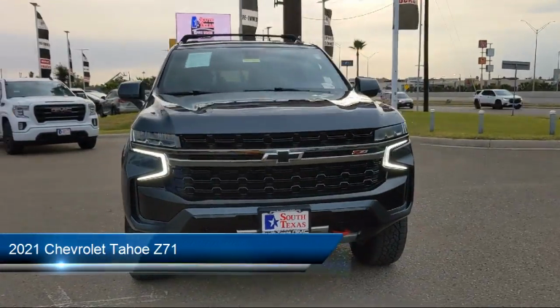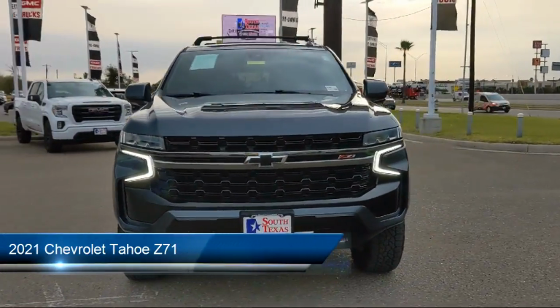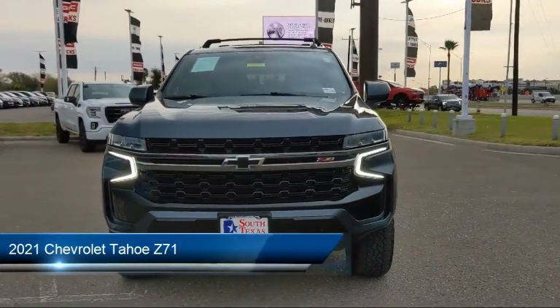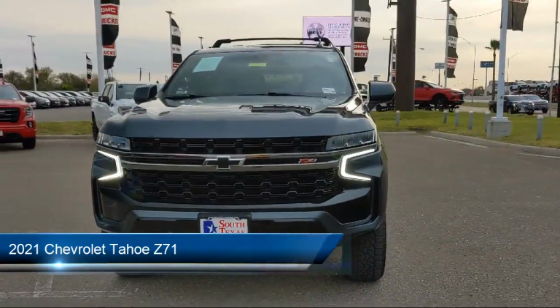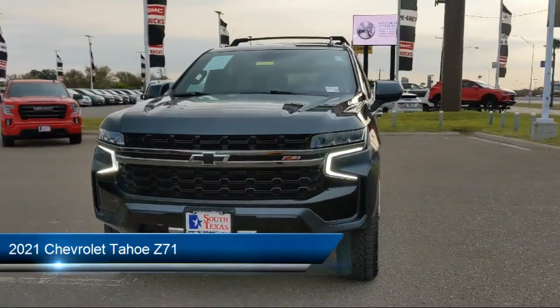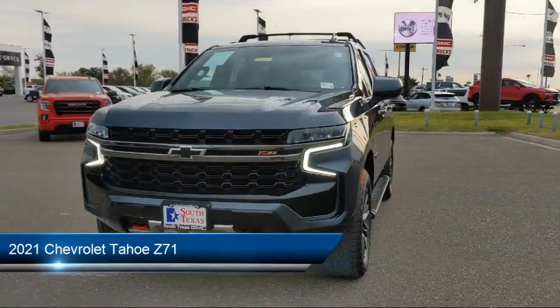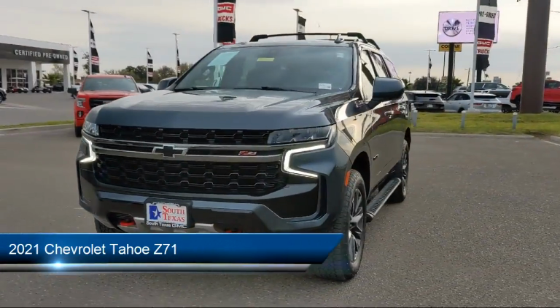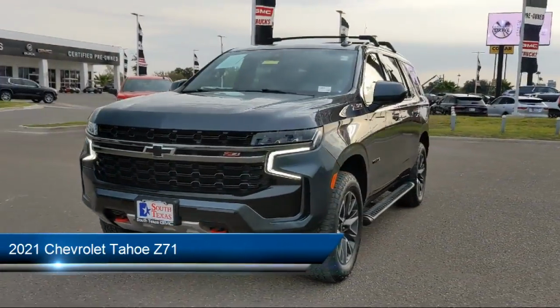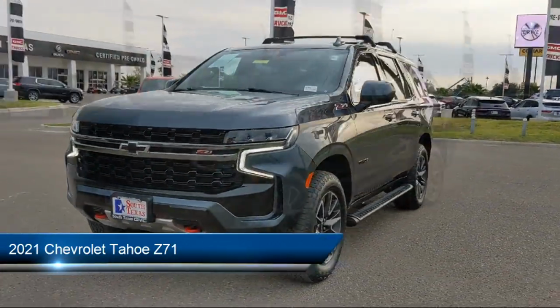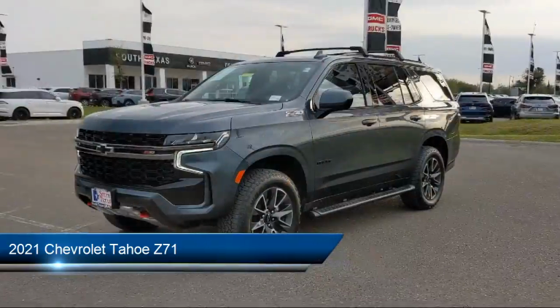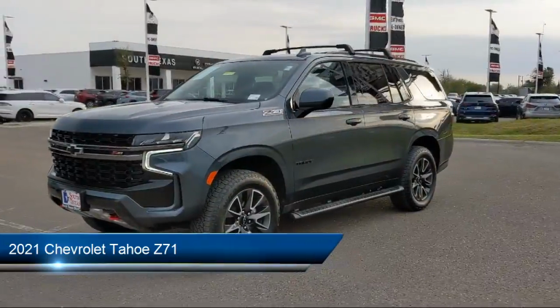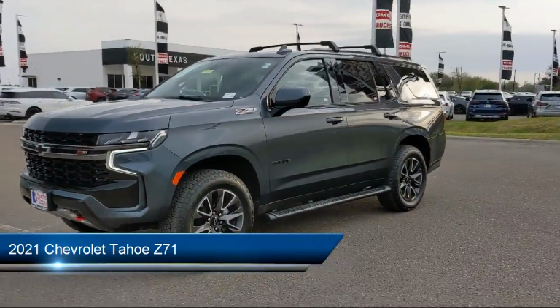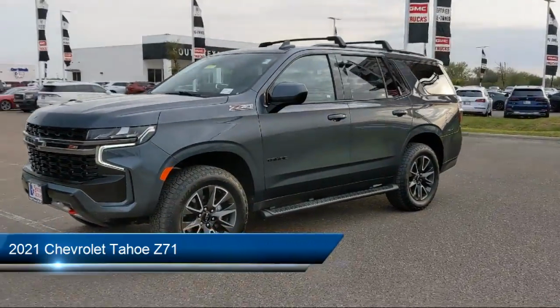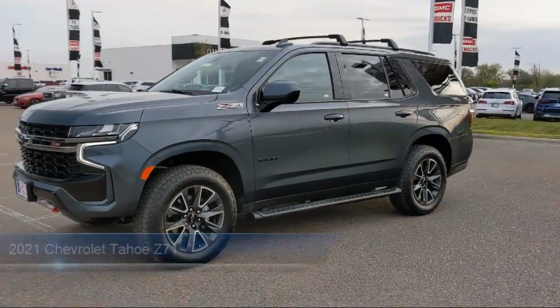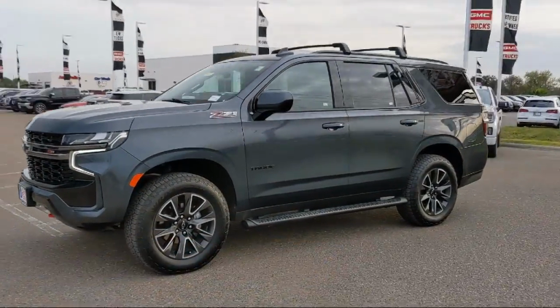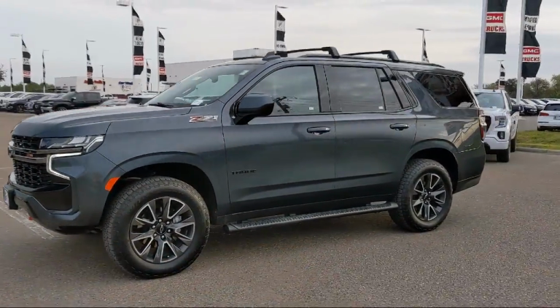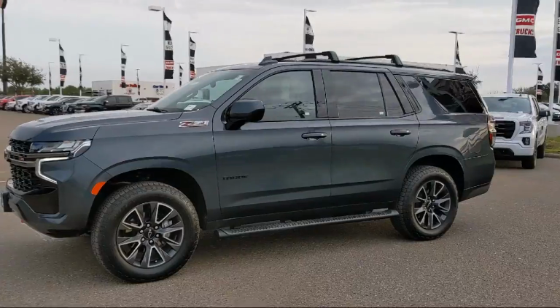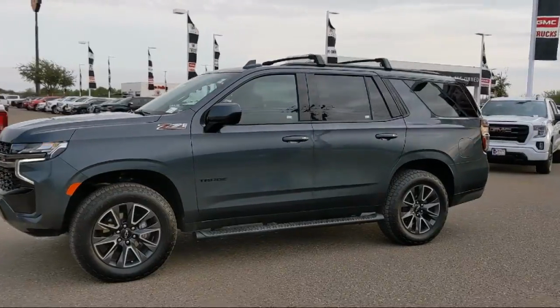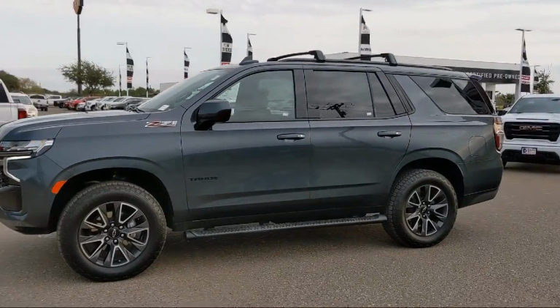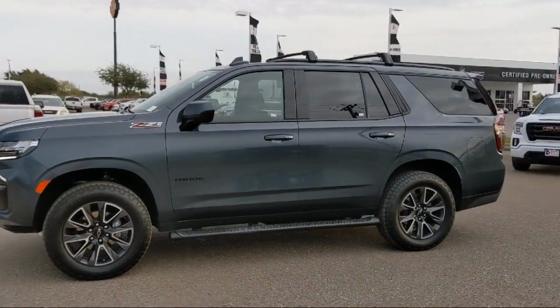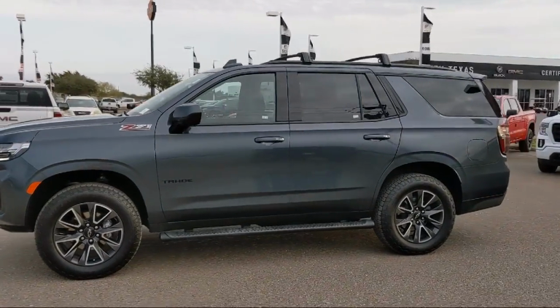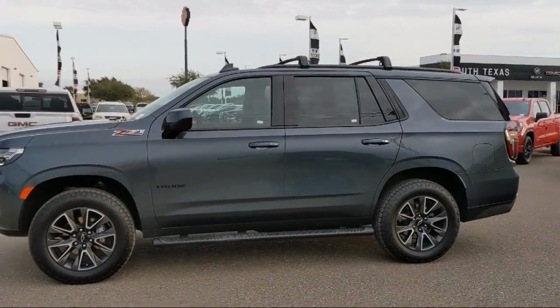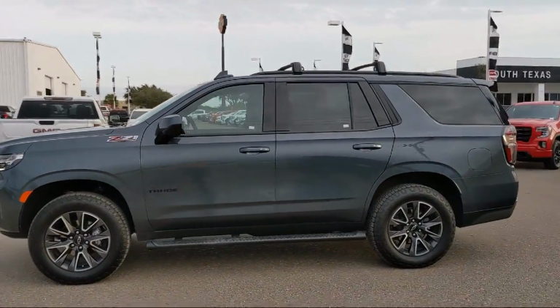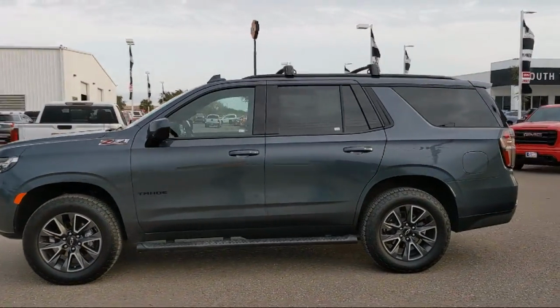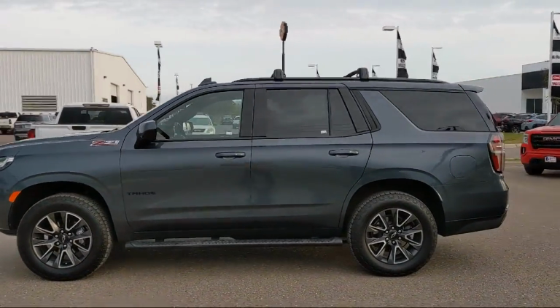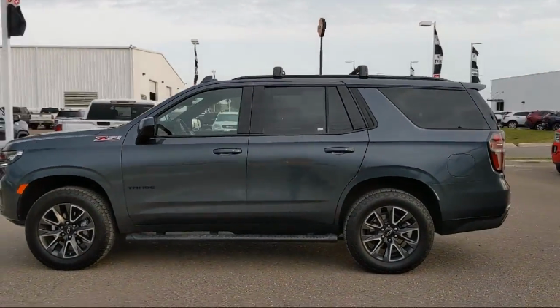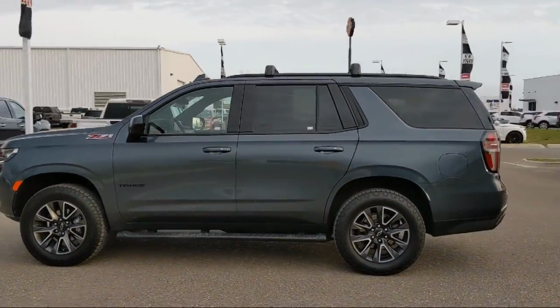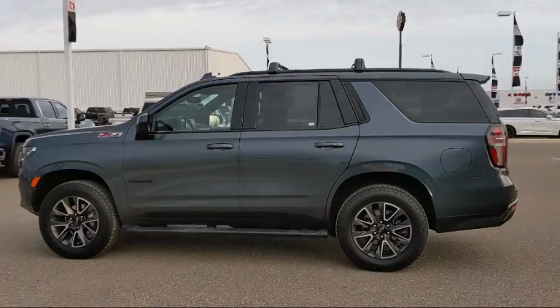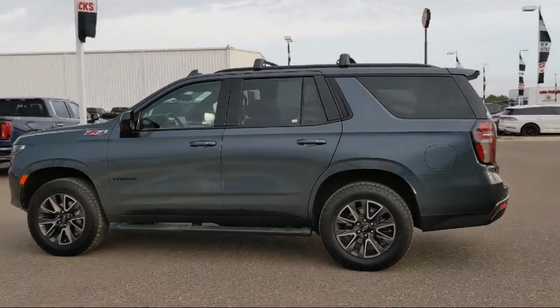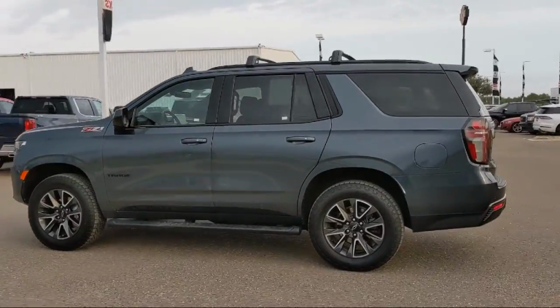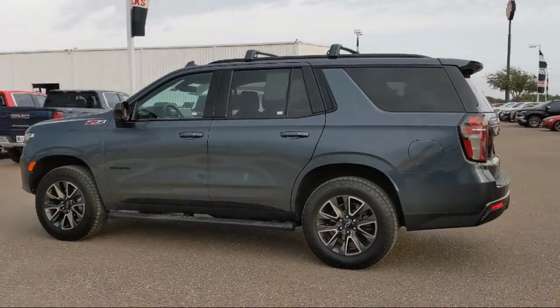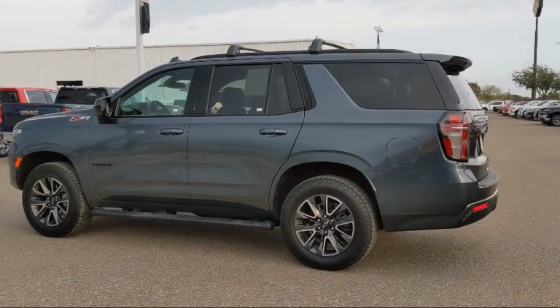This vehicle comes equipped with Smart Device Integration, Keyless Entry, Seat Memory, Running Board Package, Chevrolet Infotainment 3 Plus System, and Privacy Glass.